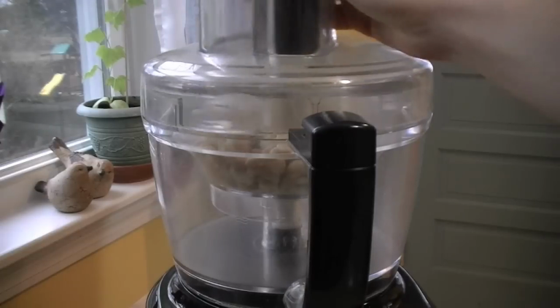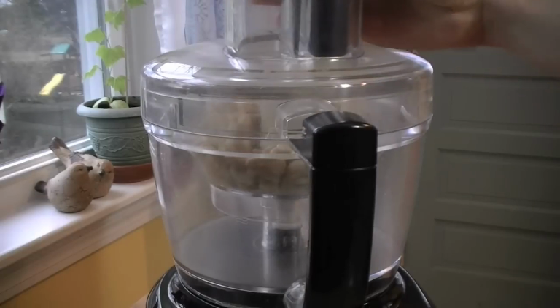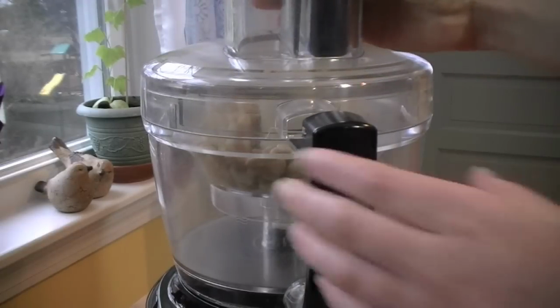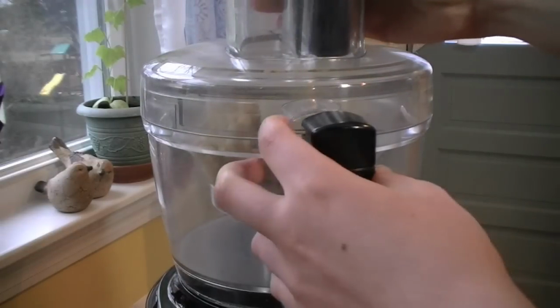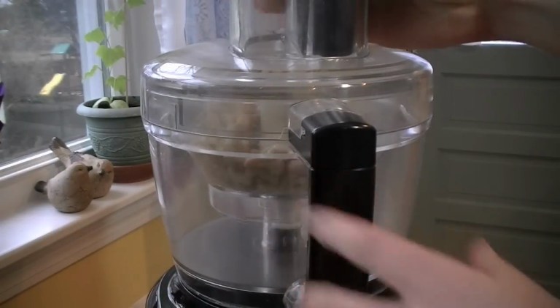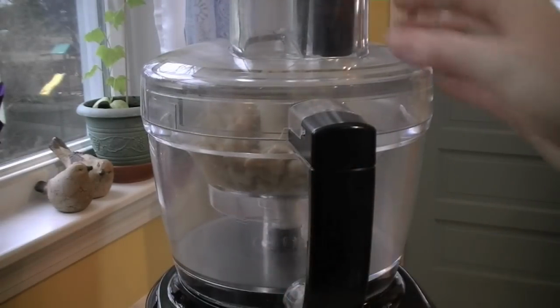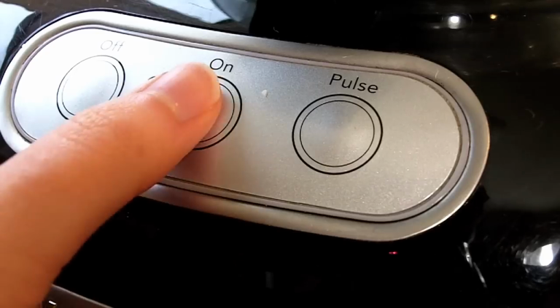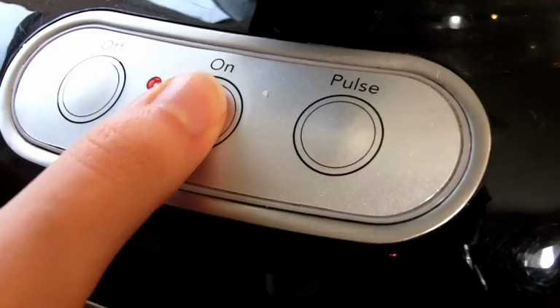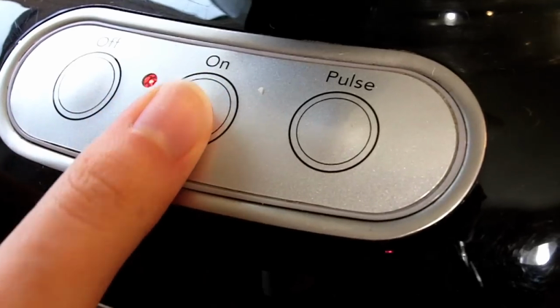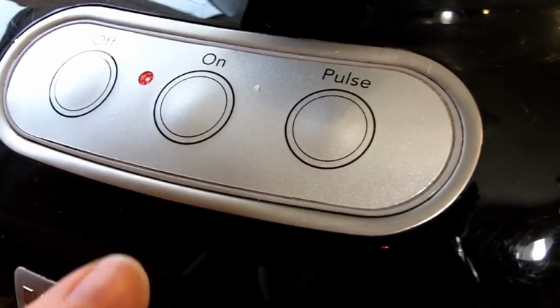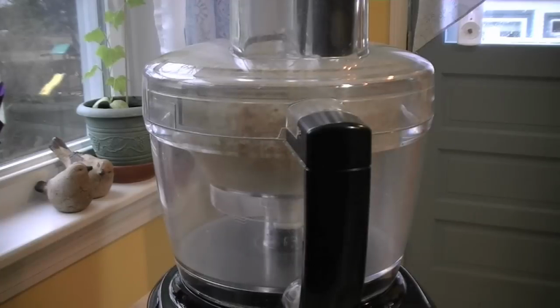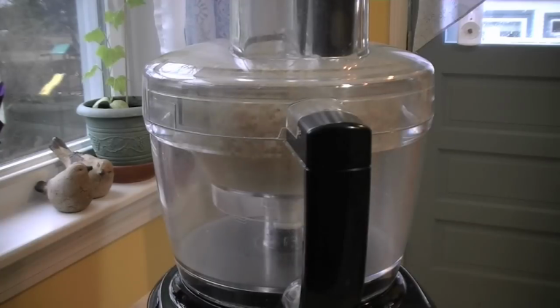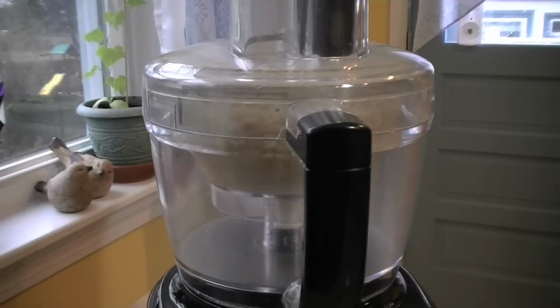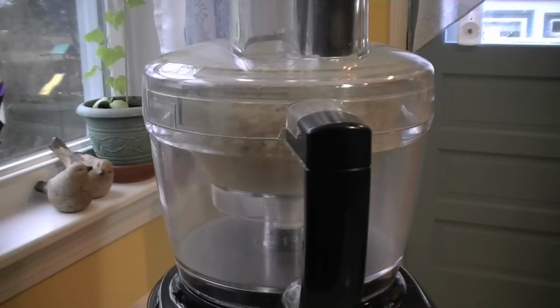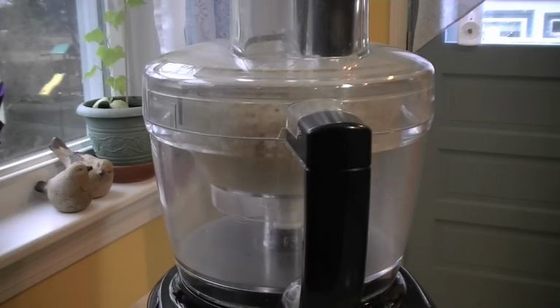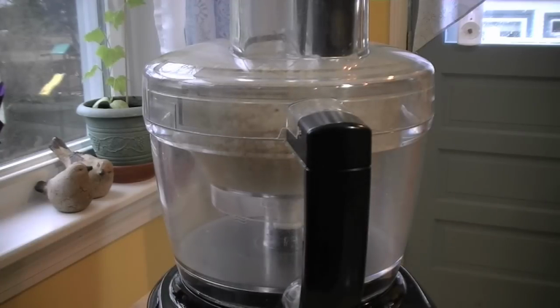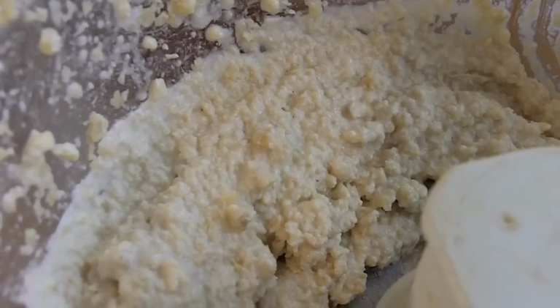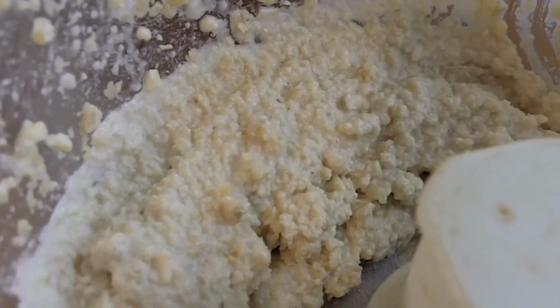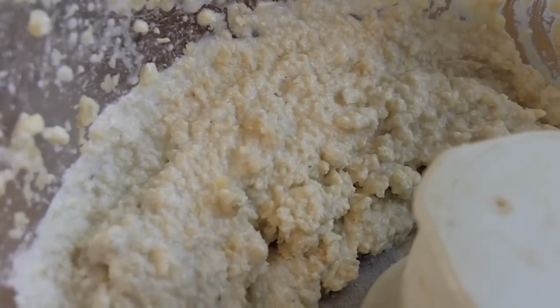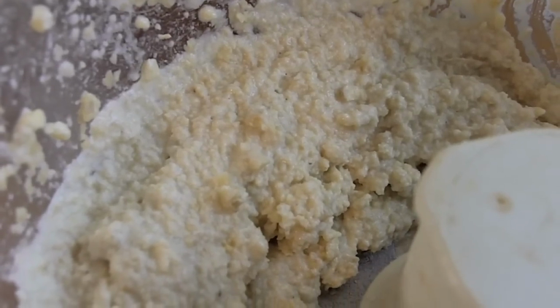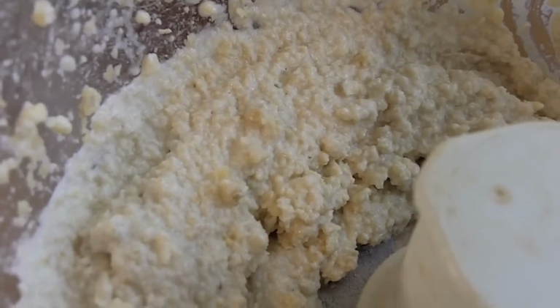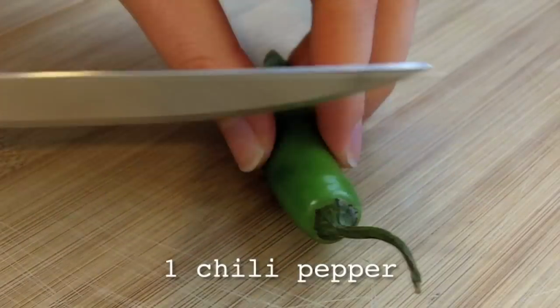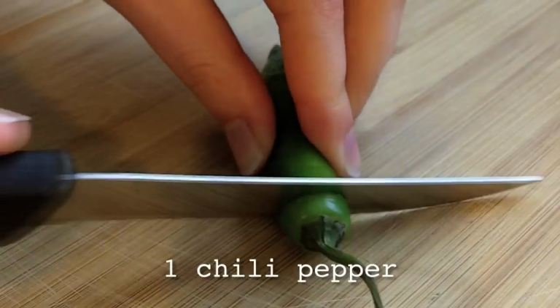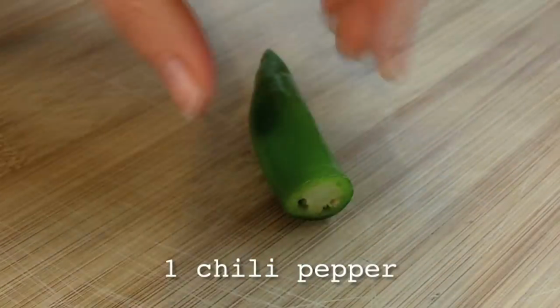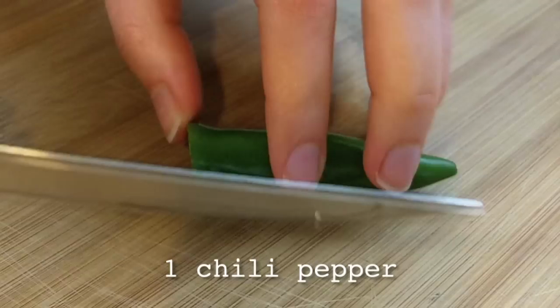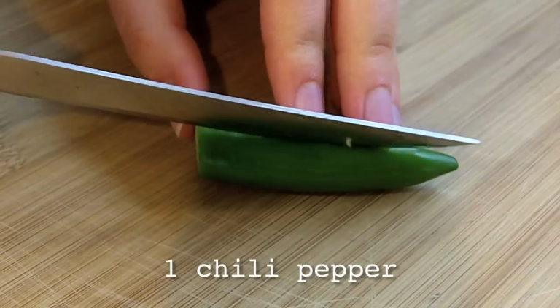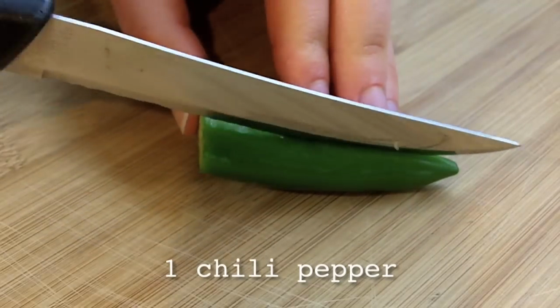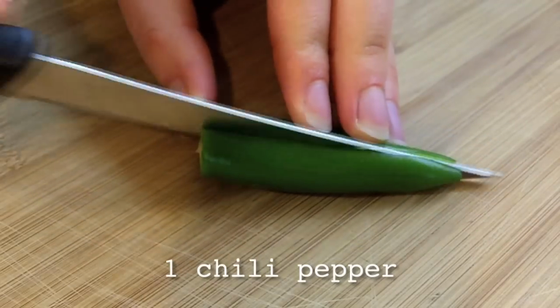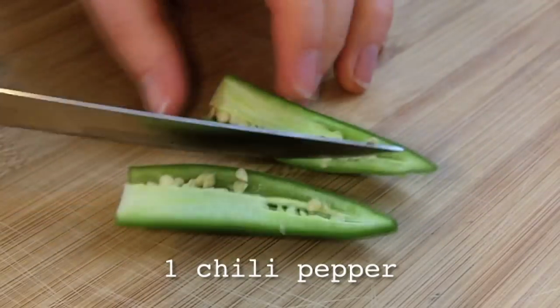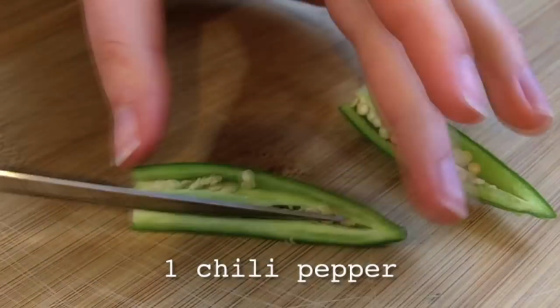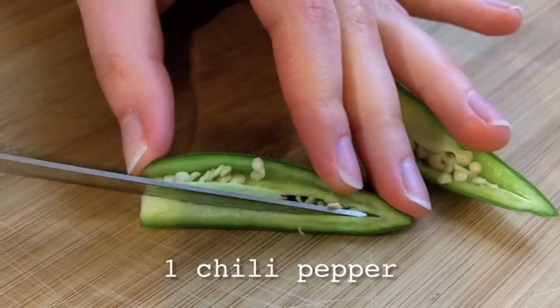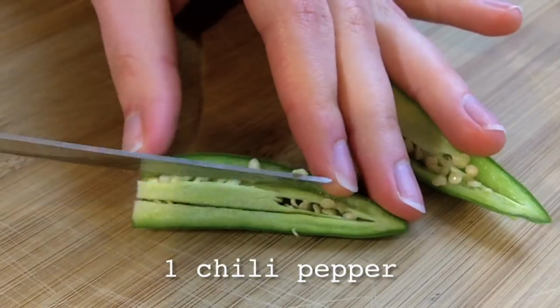Blend them in a food processor until they reach about this consistency. Then take a chili pepper of your choice, slice it in half, and remove the seeds.